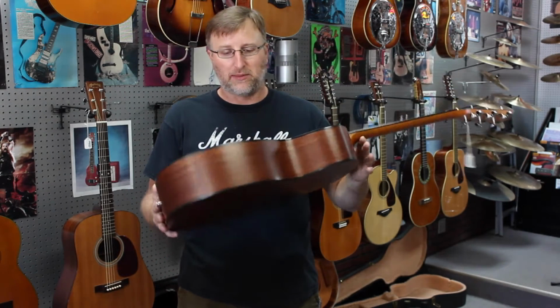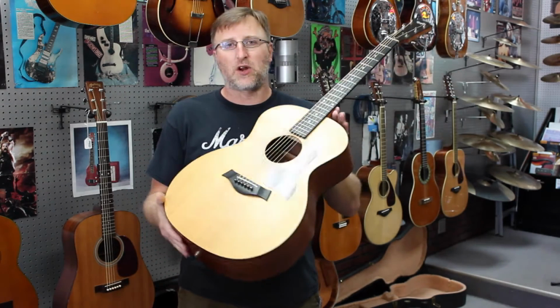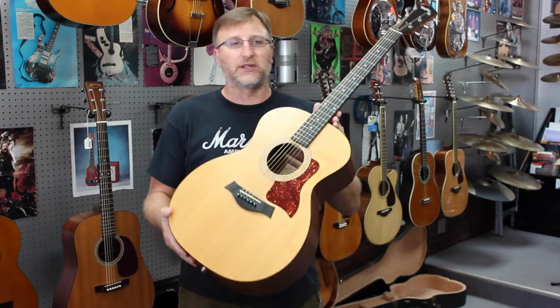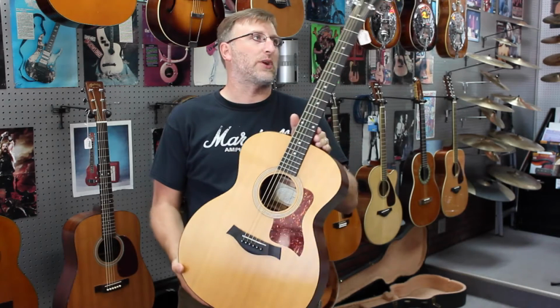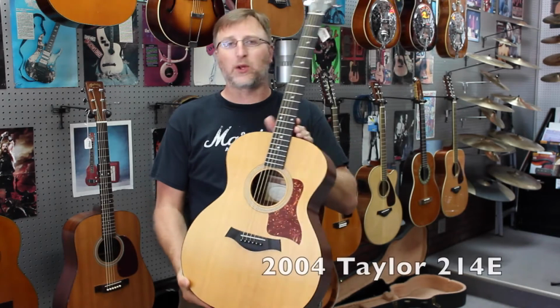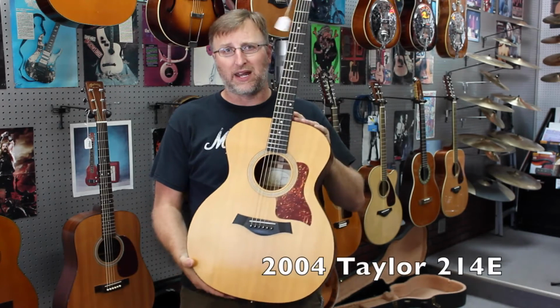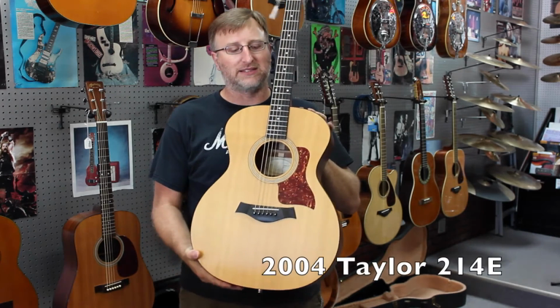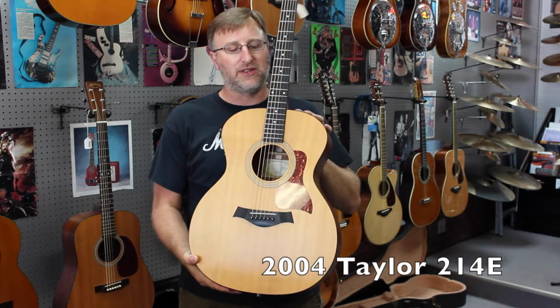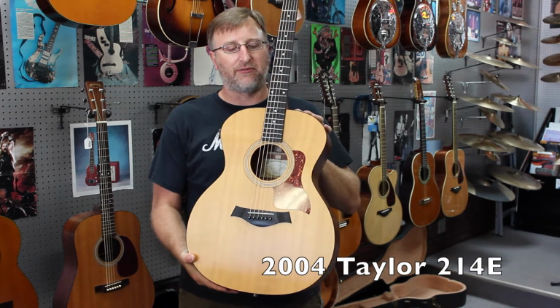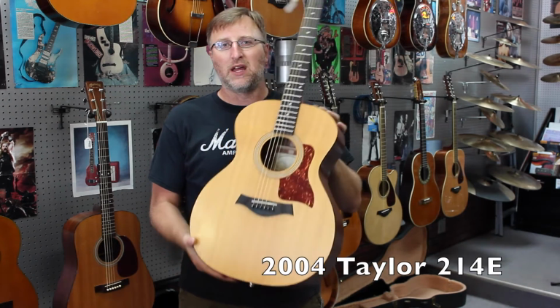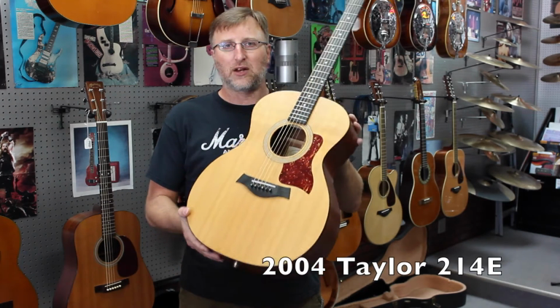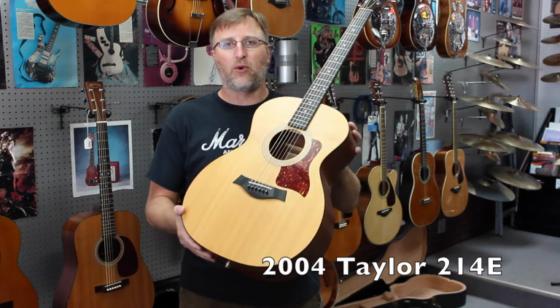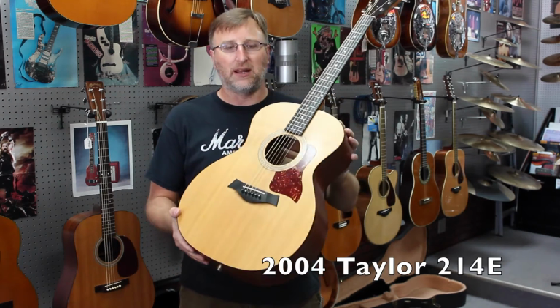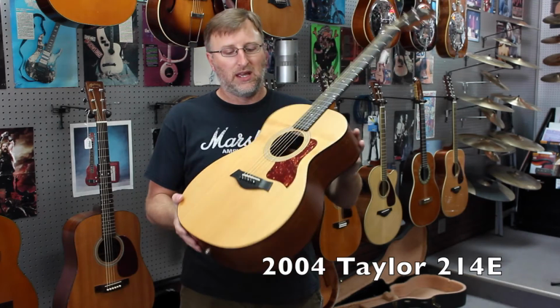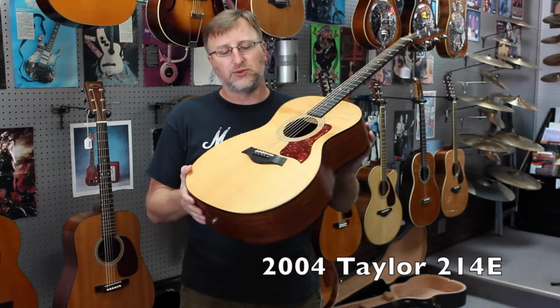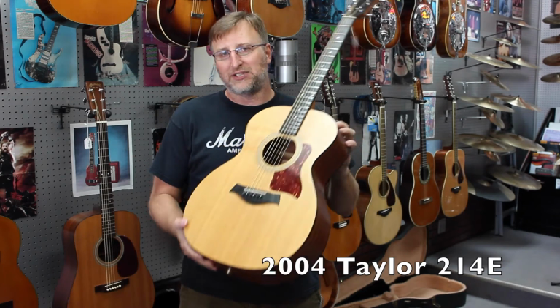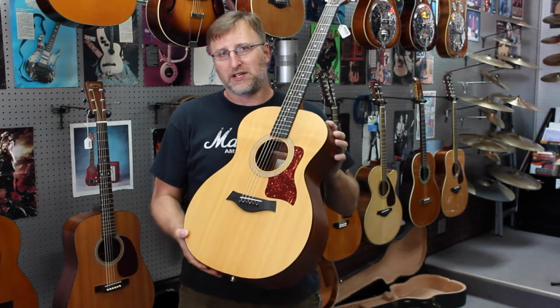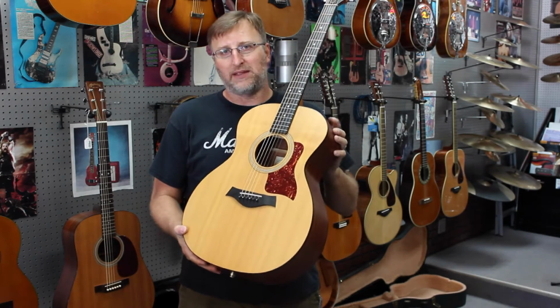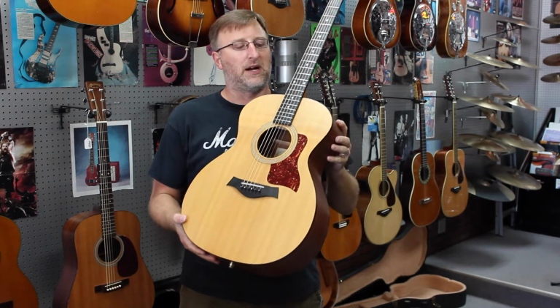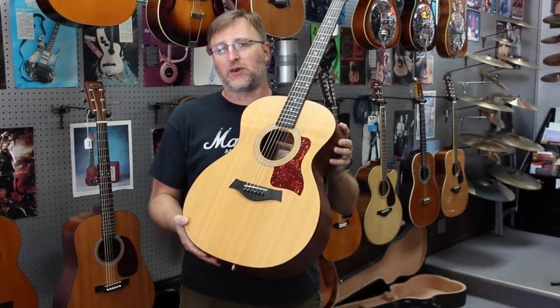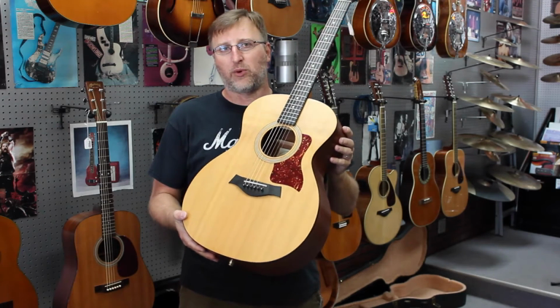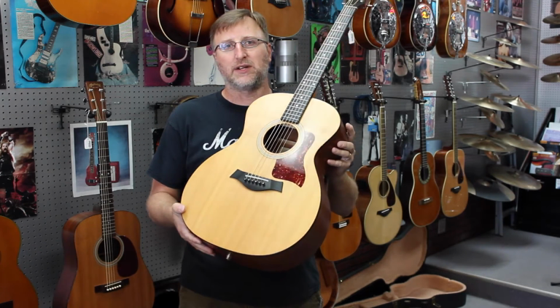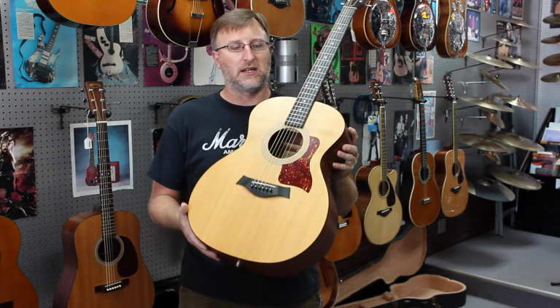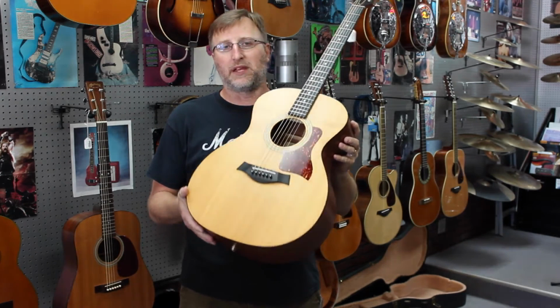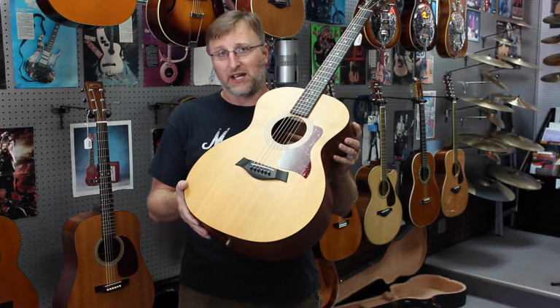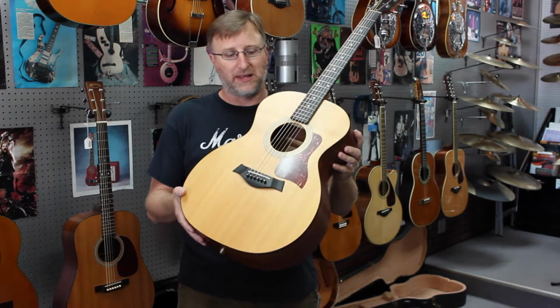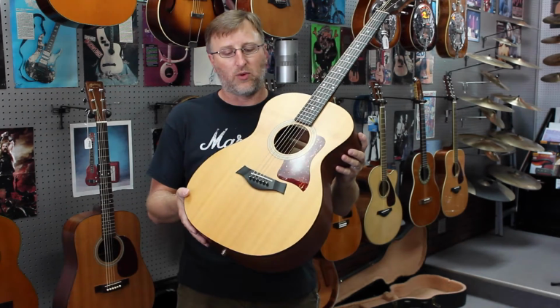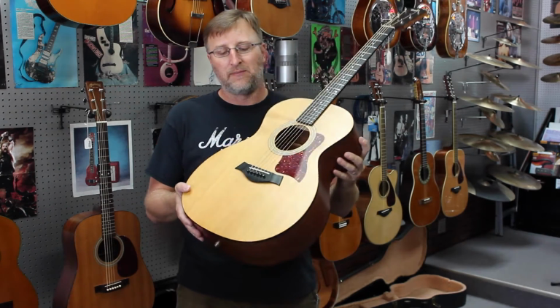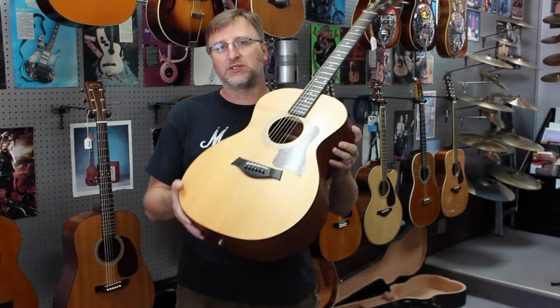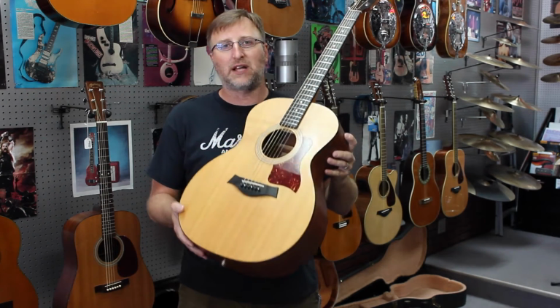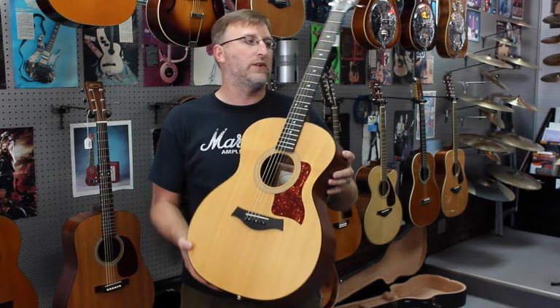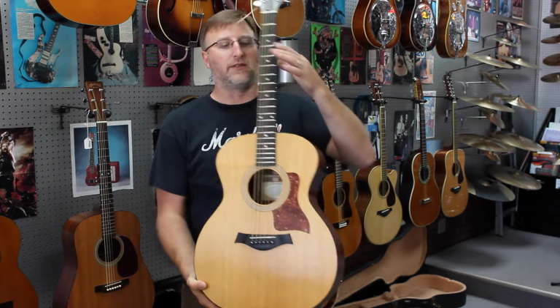So let me go ahead and start off with this one. This is another really cool one we got in. This is a 2004 Taylor 214, and this was the last year that Taylor made this series — the 214 series — in the United States. This was made in California, and this was an all solid wood version of it.